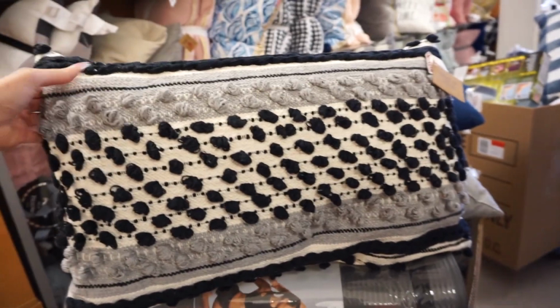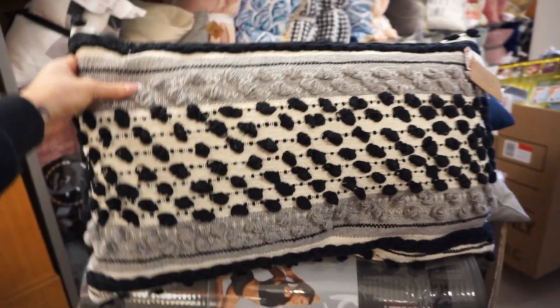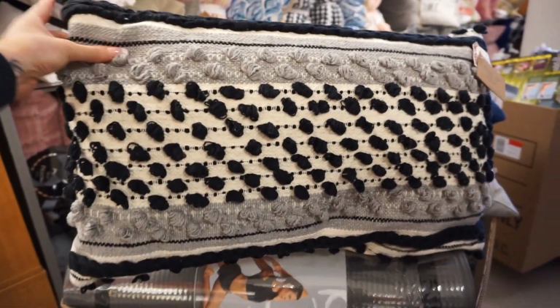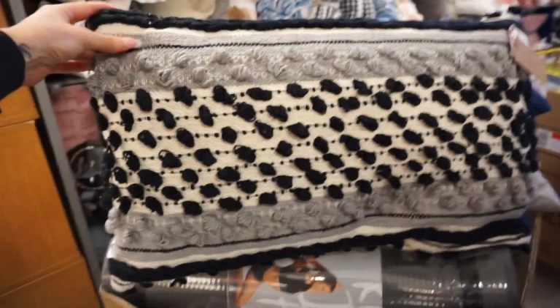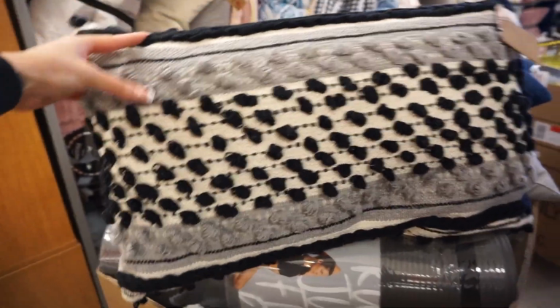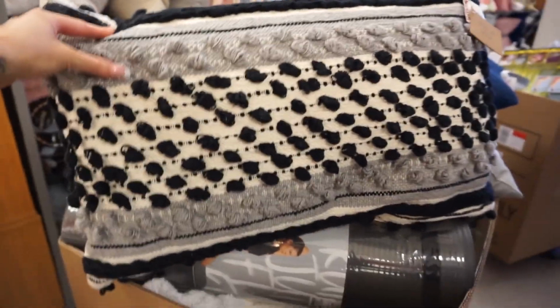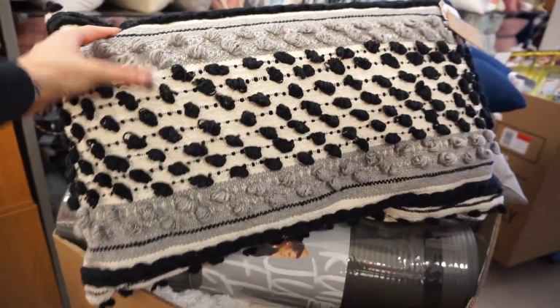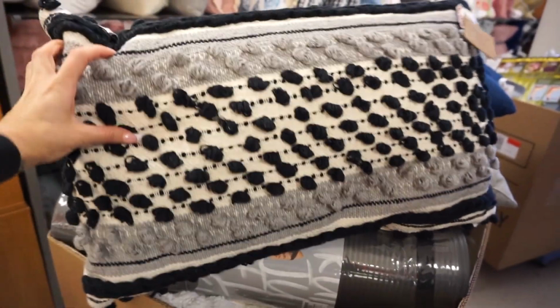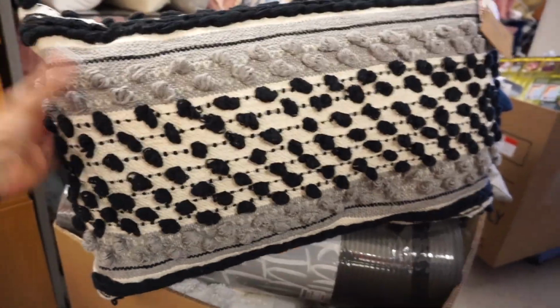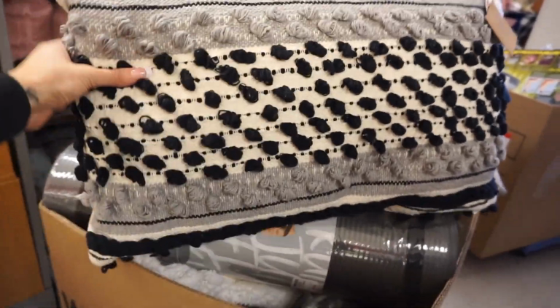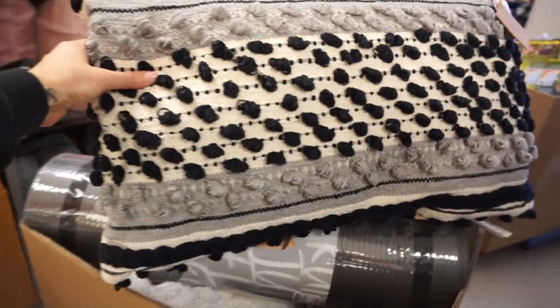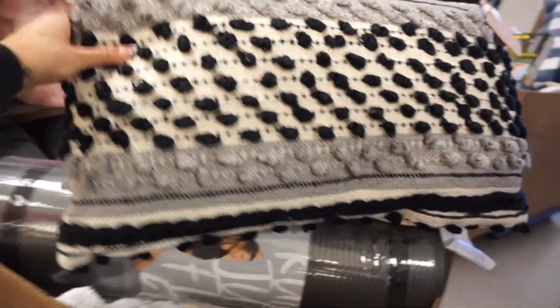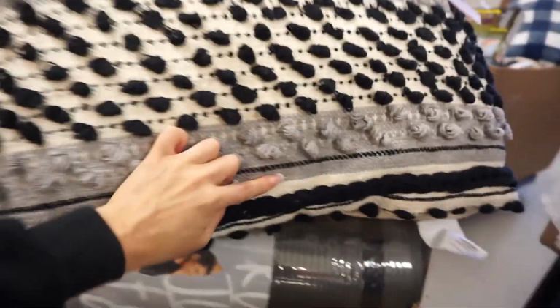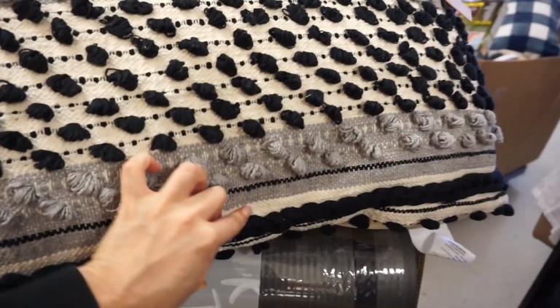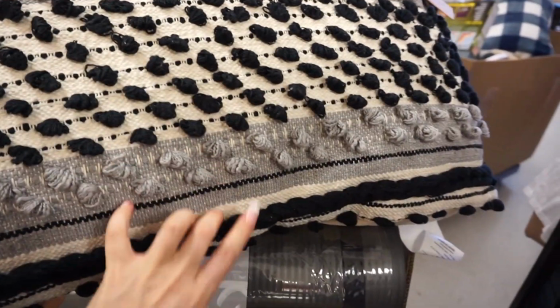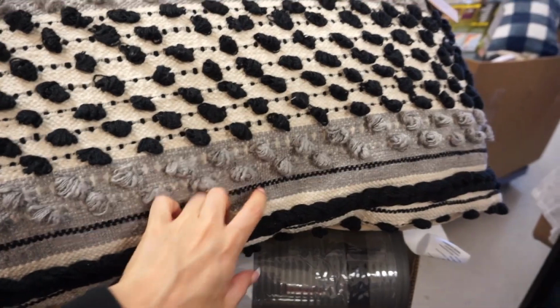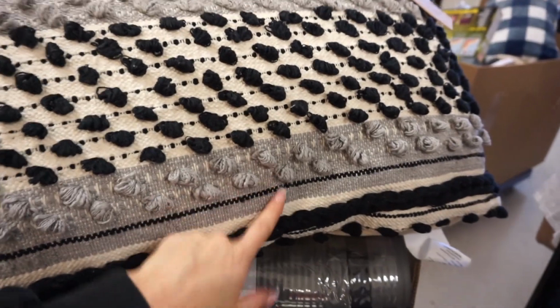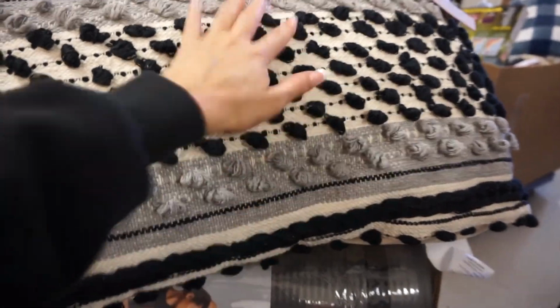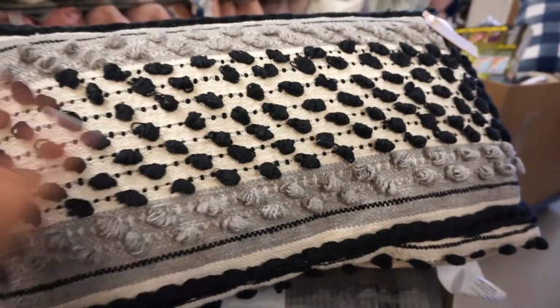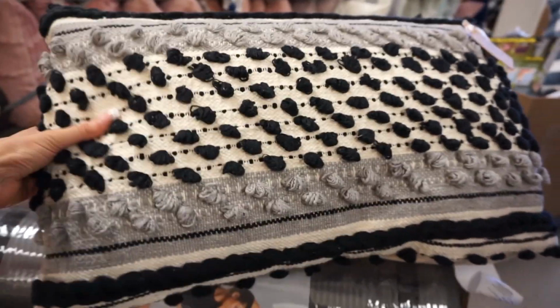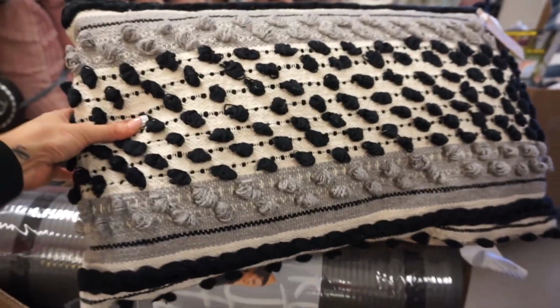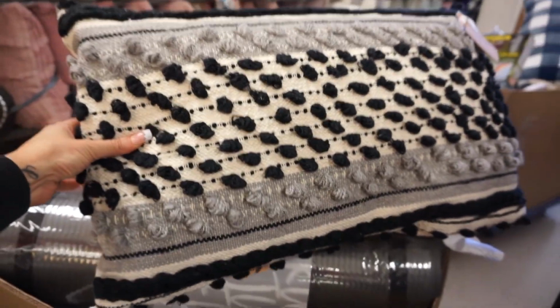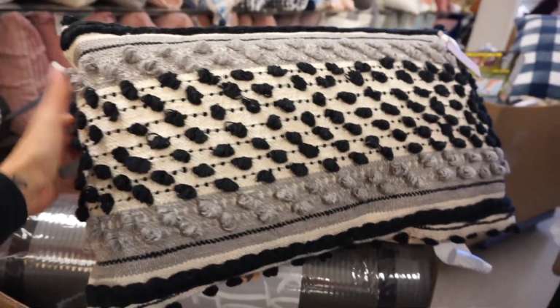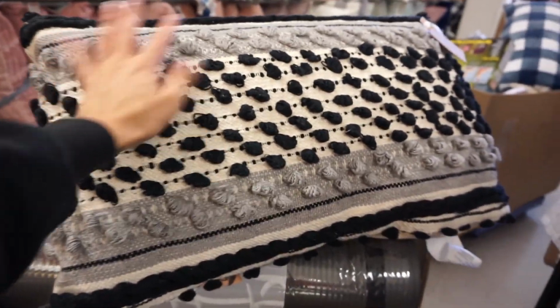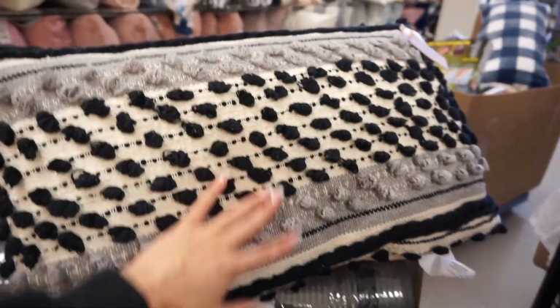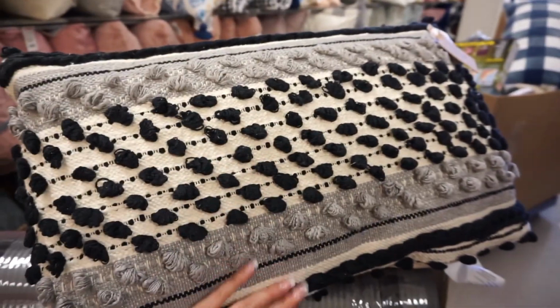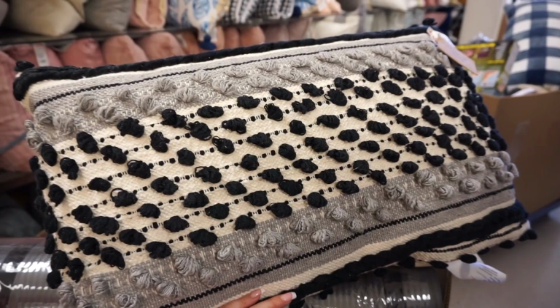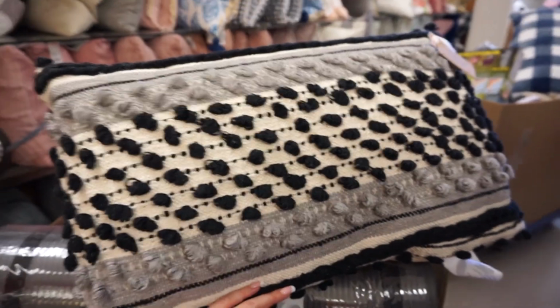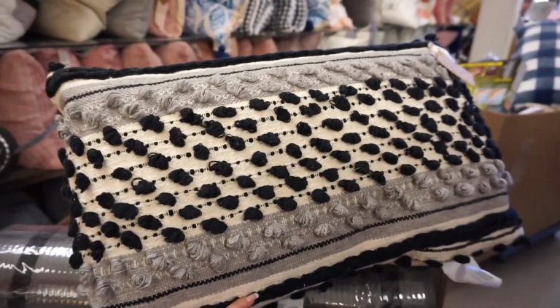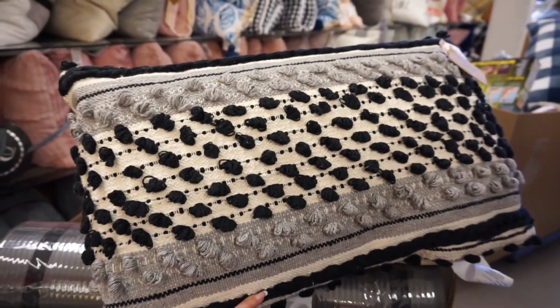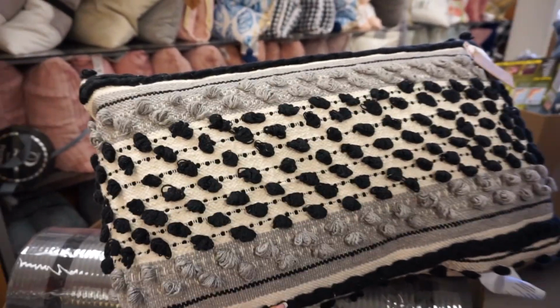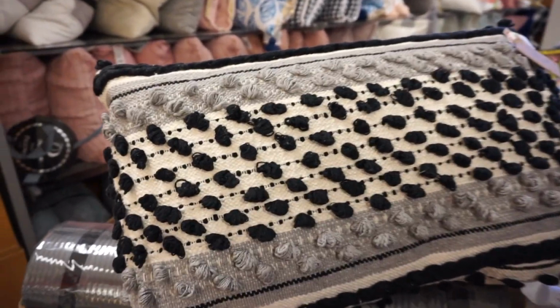I found this cute little boho pillow — super cute. I feel like it would look nice on my bed. My bed is gray and white. I don't know, I'm kind of torn. I think I'll put it in my basket and just think about it, but I'll probably end up ditching it at the last second.